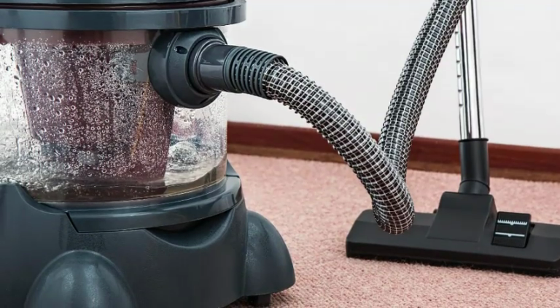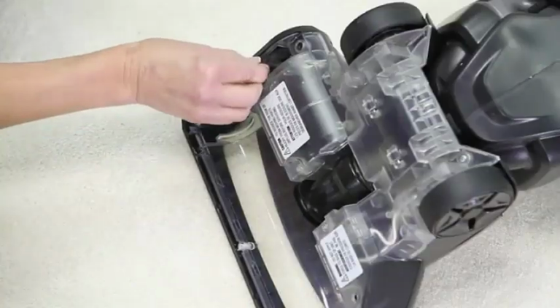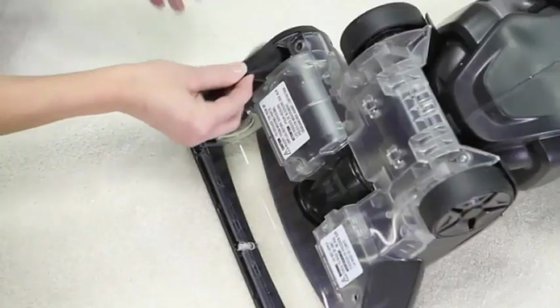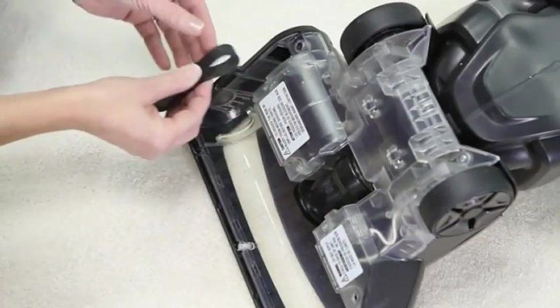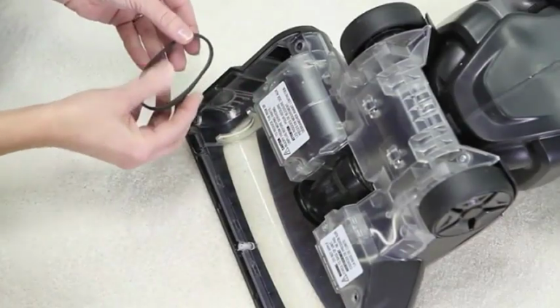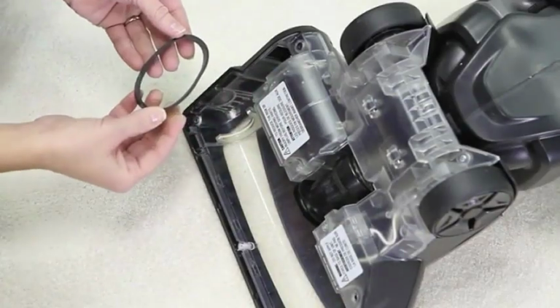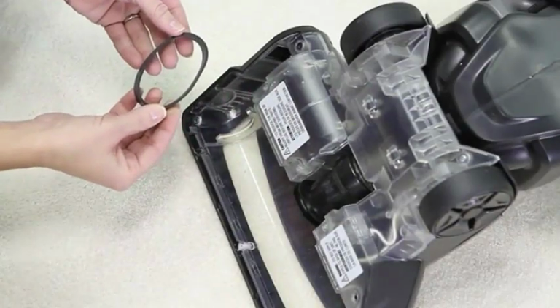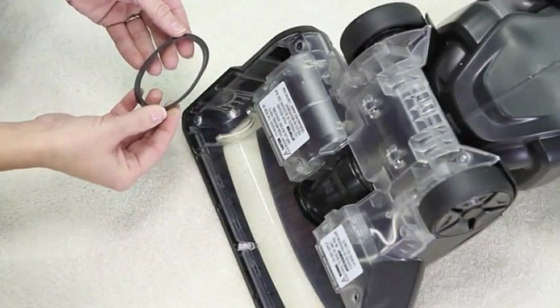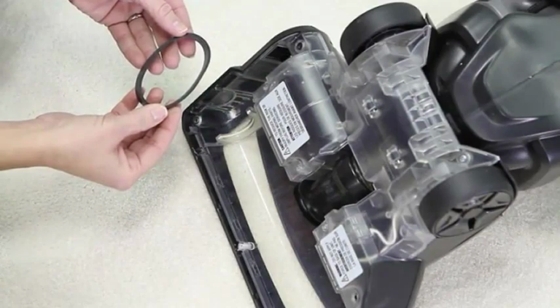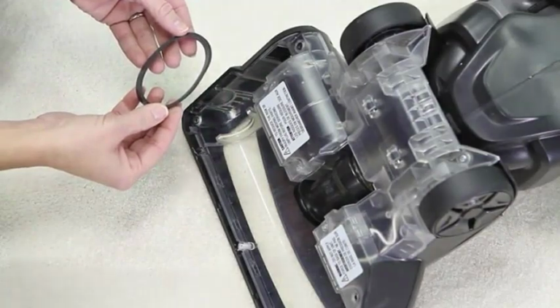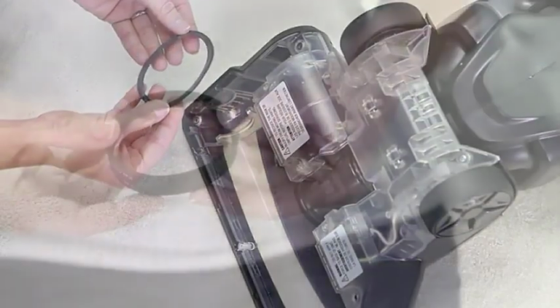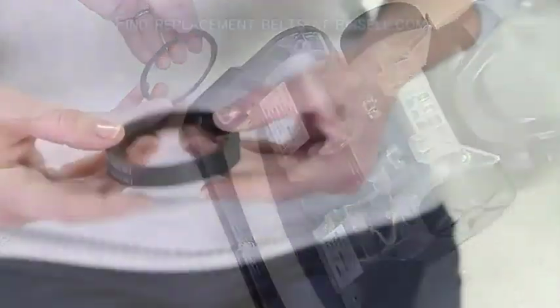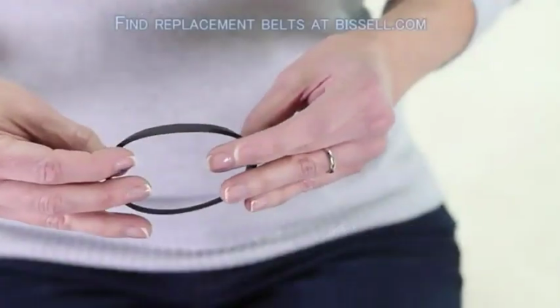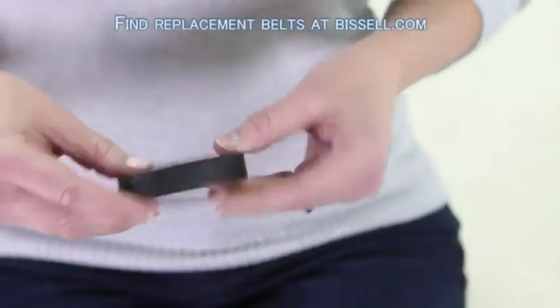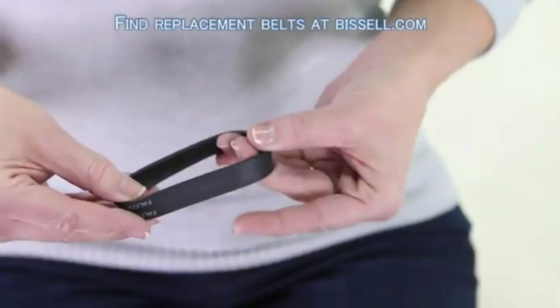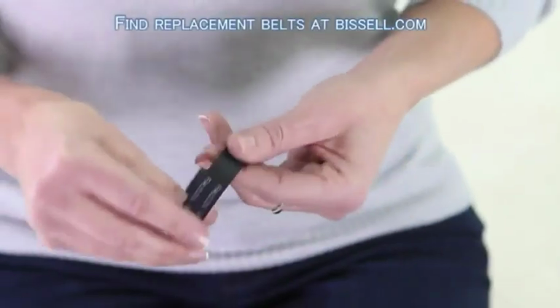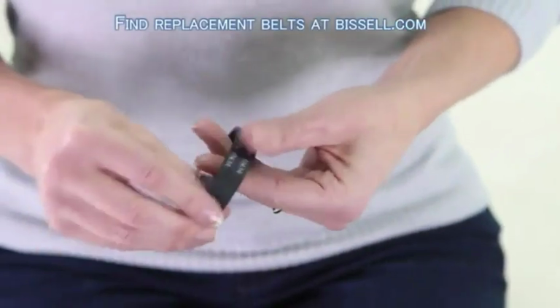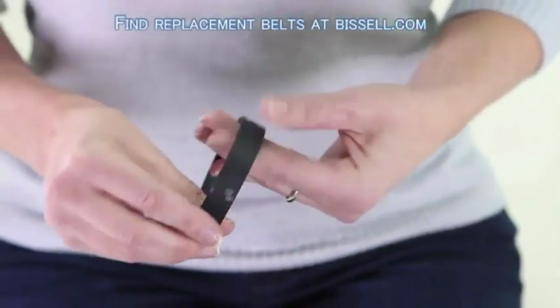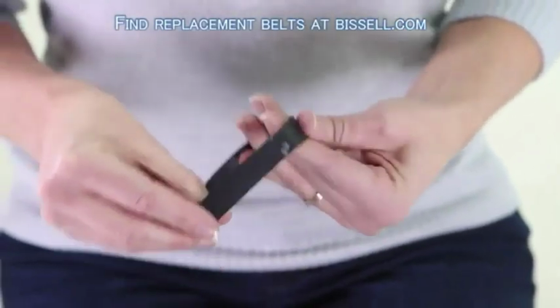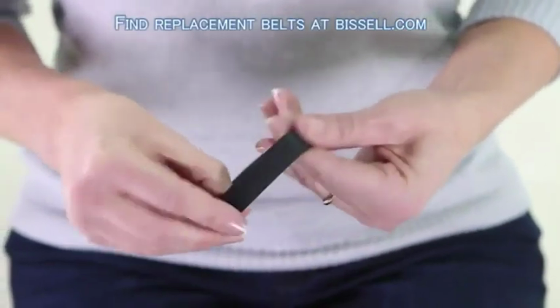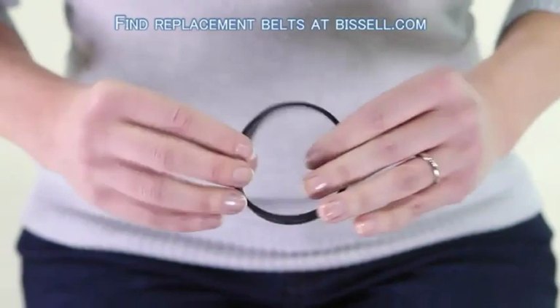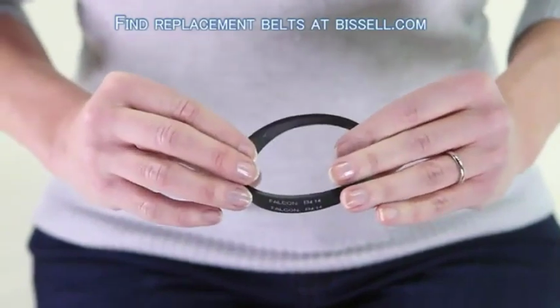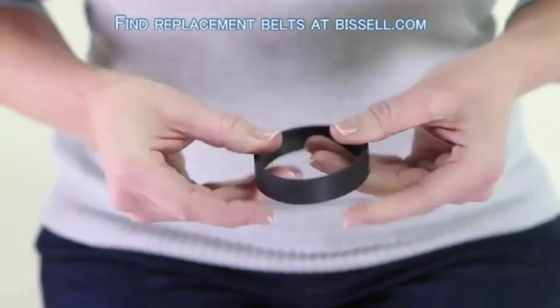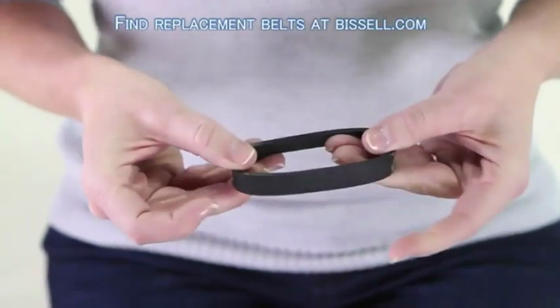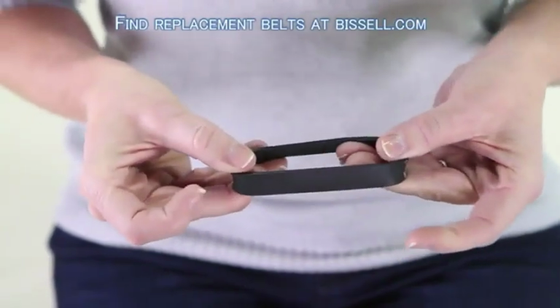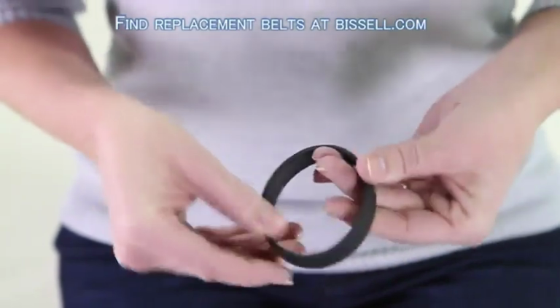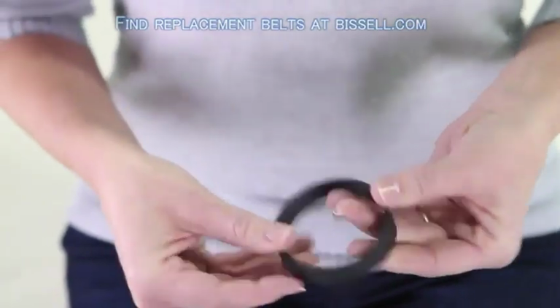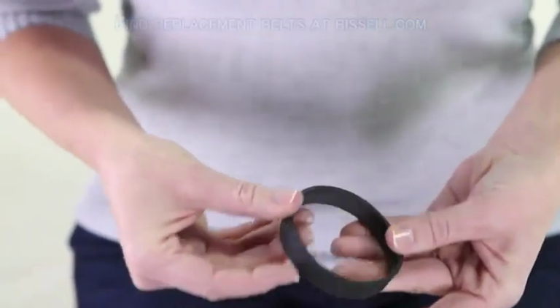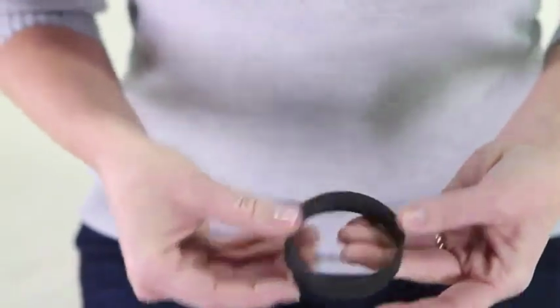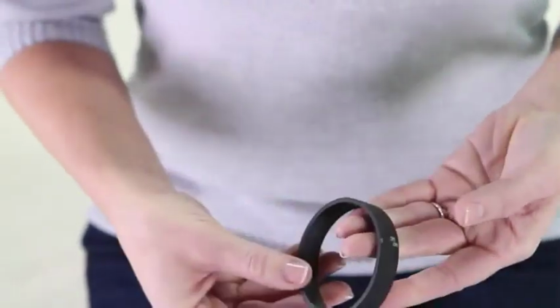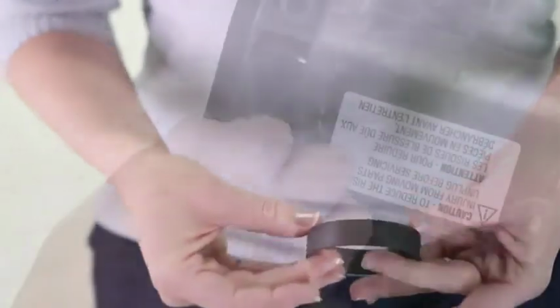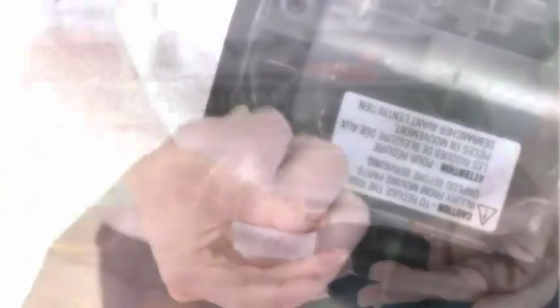Additionally, vacuum belts also help in protecting the motor from overload. In case the brush roller encounters a blockage or excessive resistance, the belt may slip or break, preventing damage to the motor. This safety feature is crucial in maintaining the longevity of your vacuum cleaner.